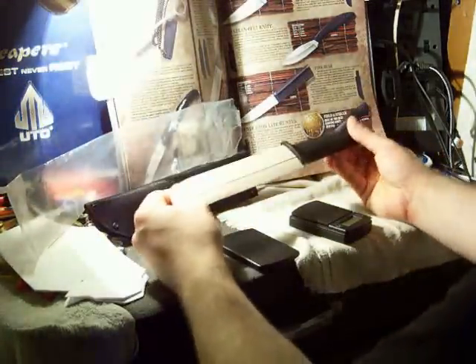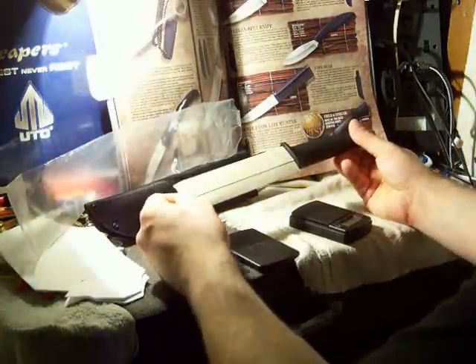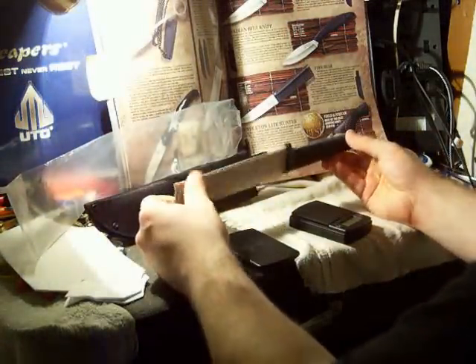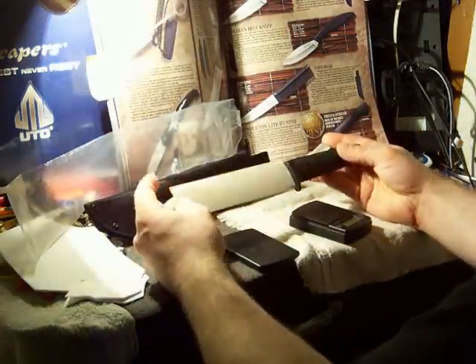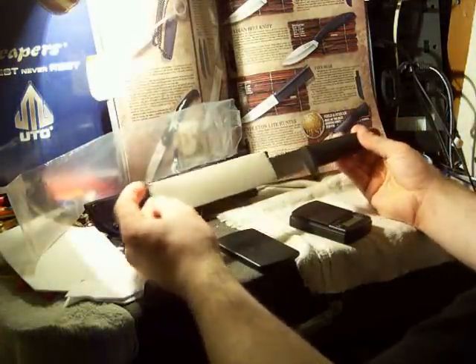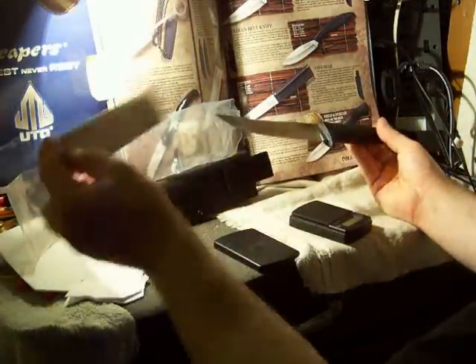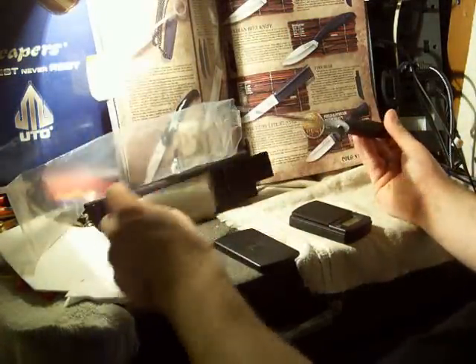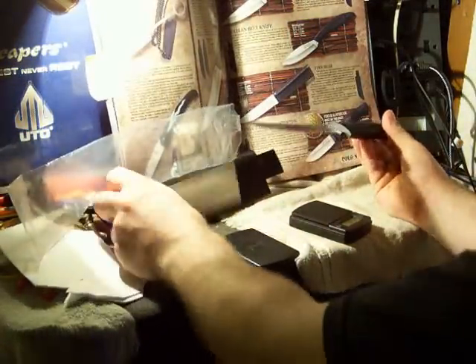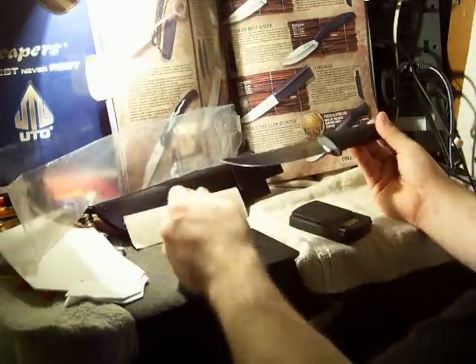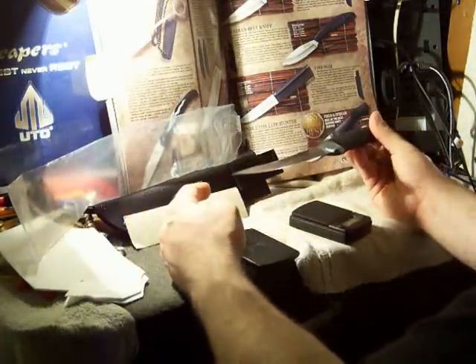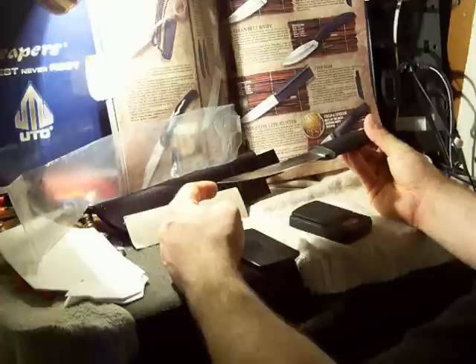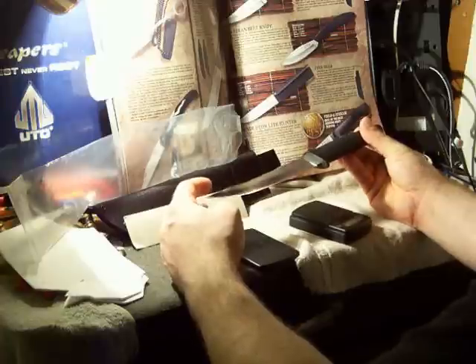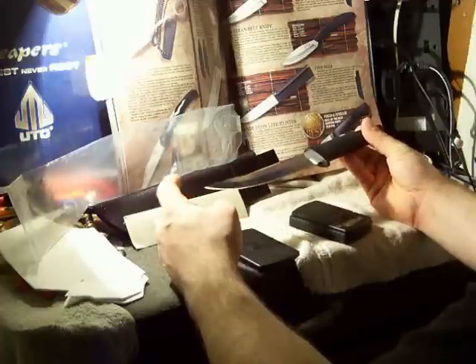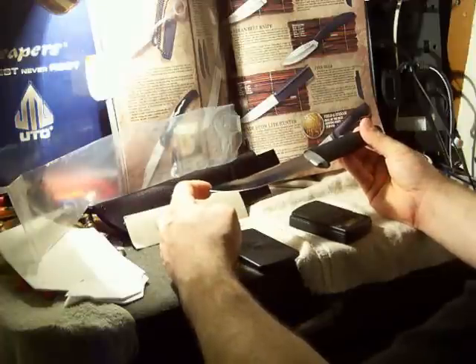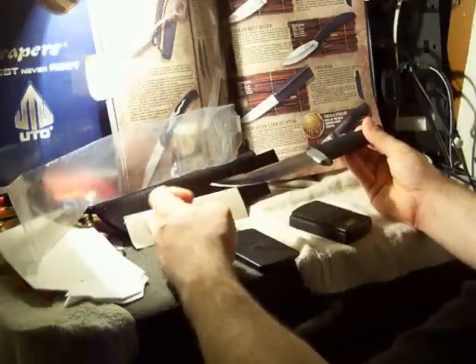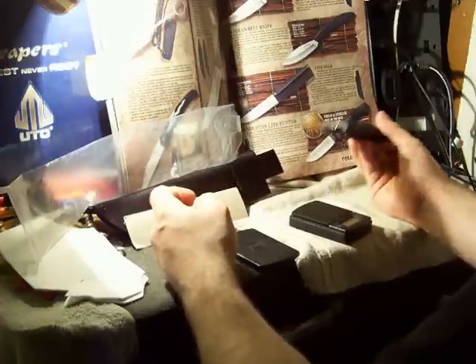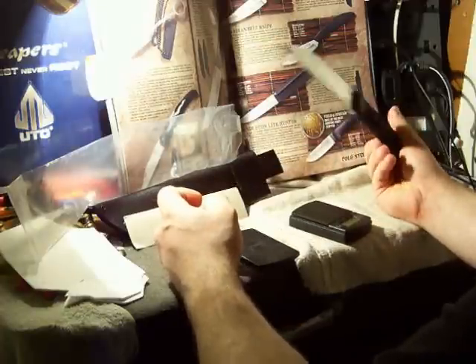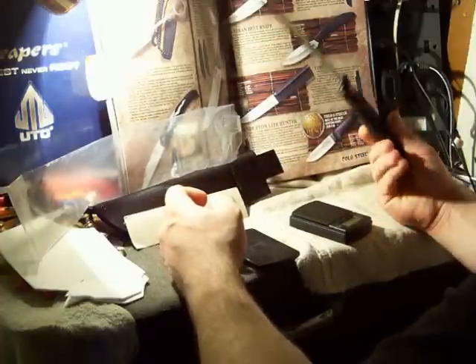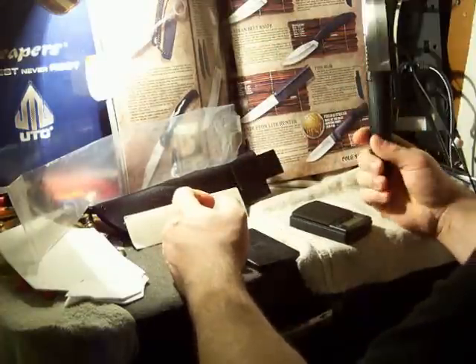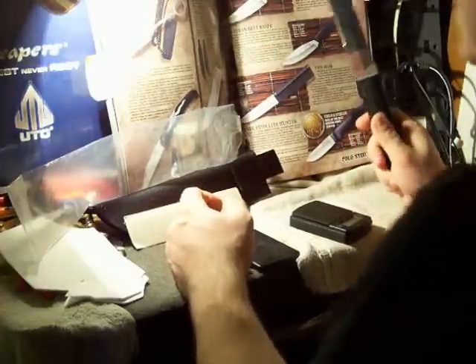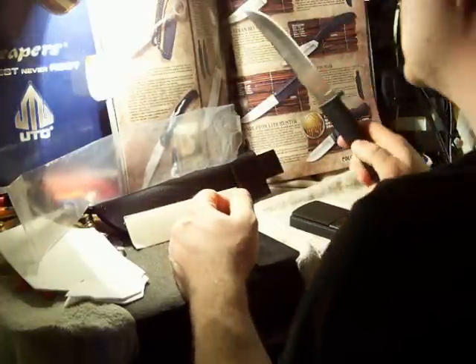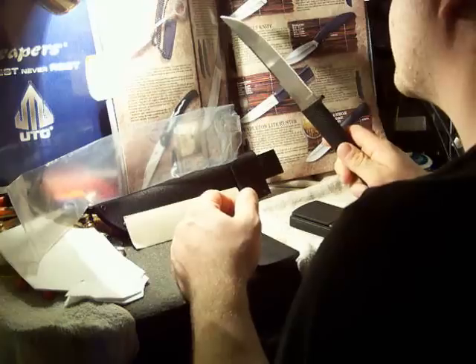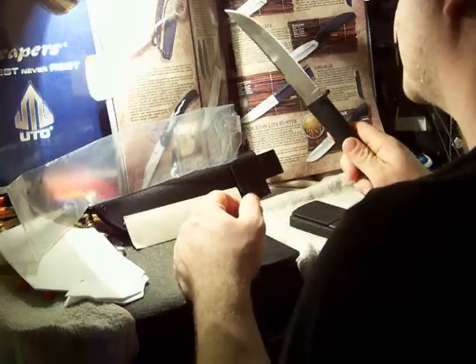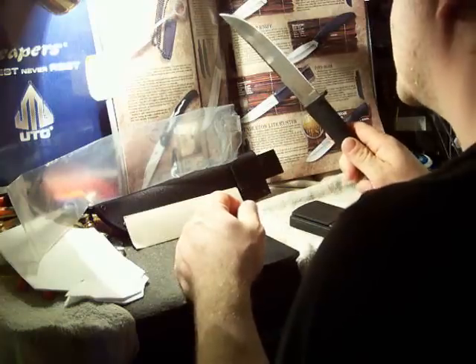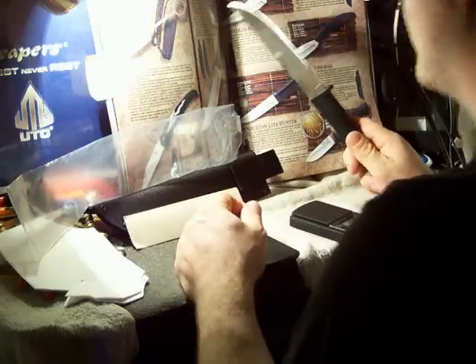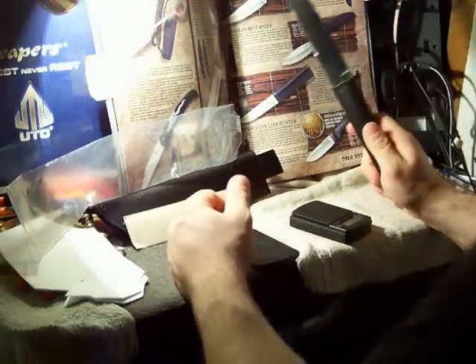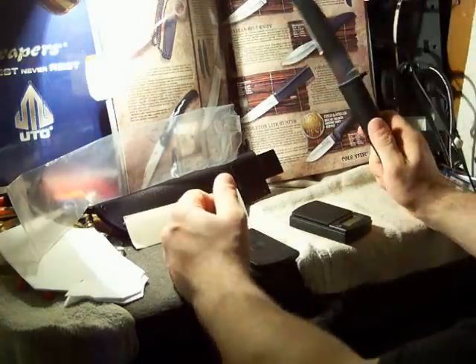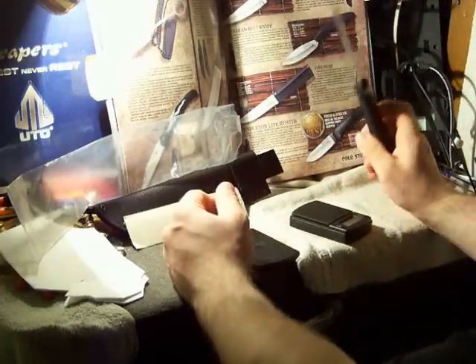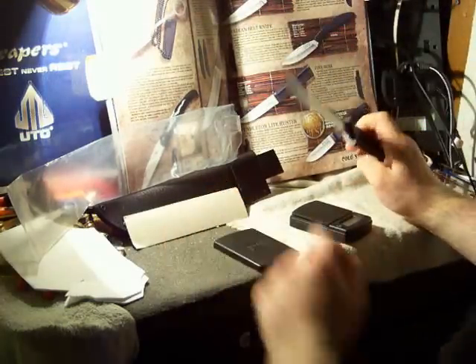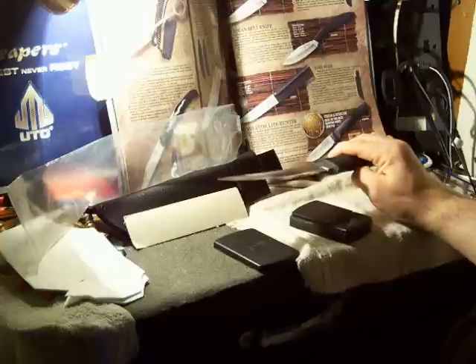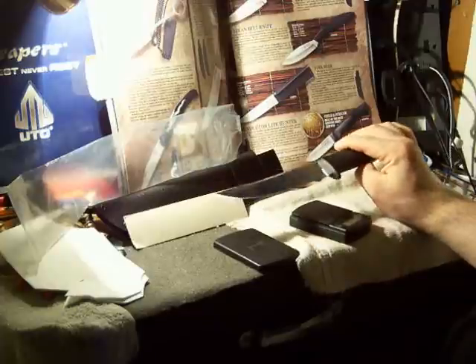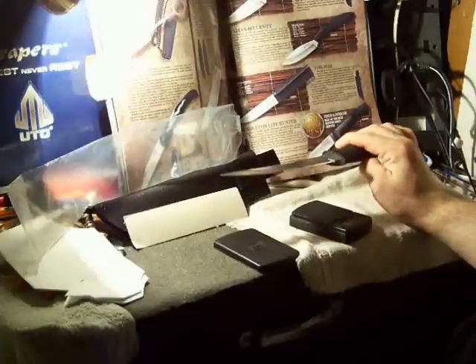It's smaller, lighter, and made of a more inexpensive material. This is 4116 Krupp — 4116, sorry. It sounds very similar.